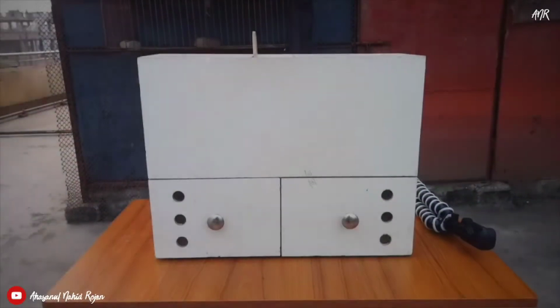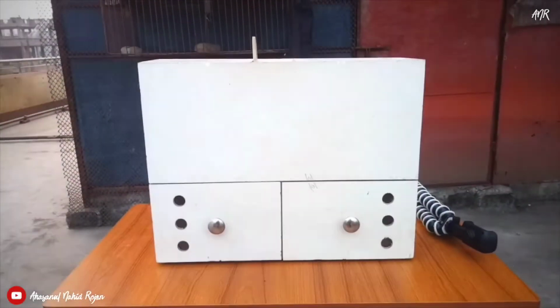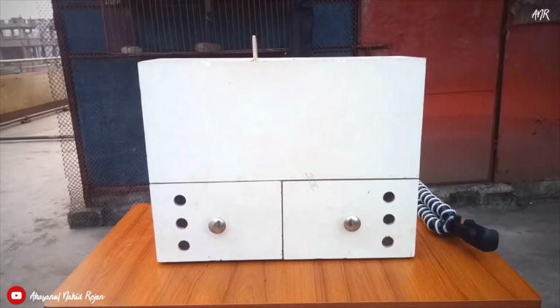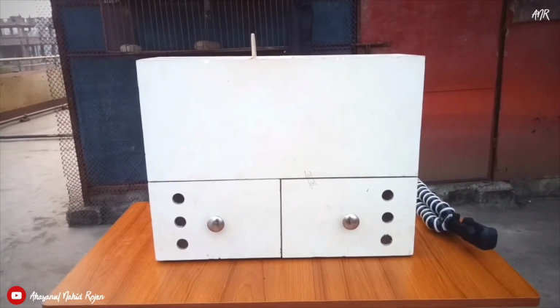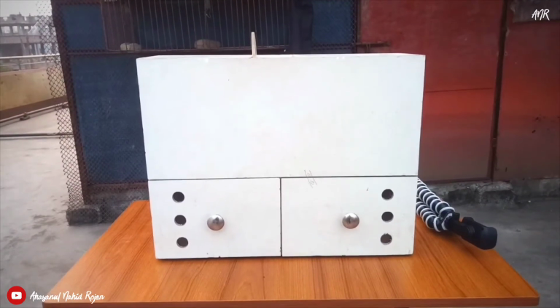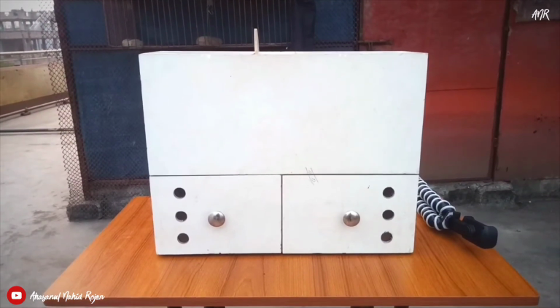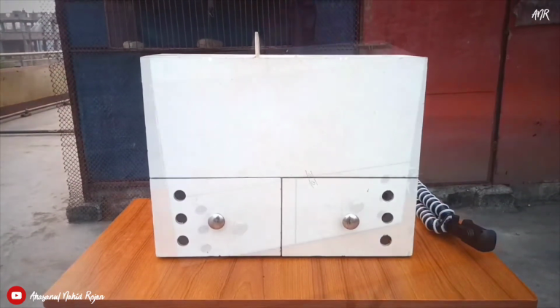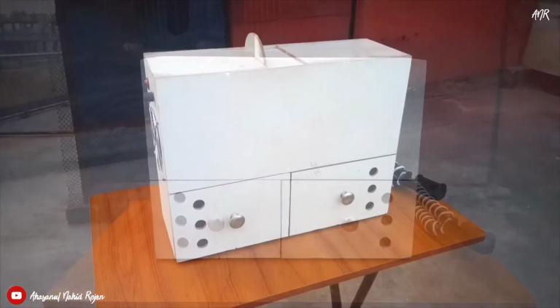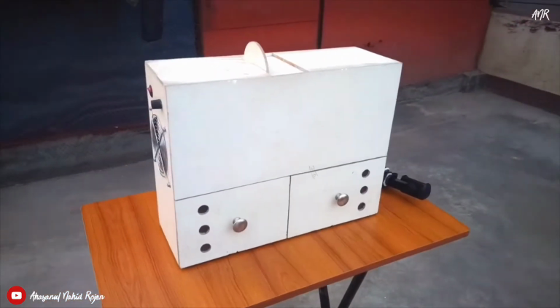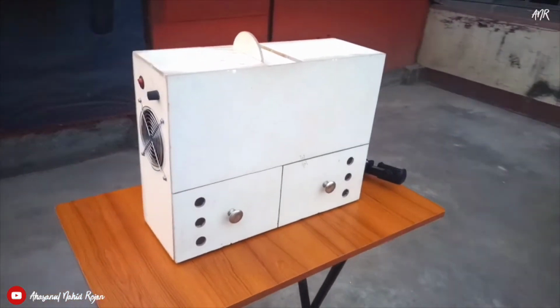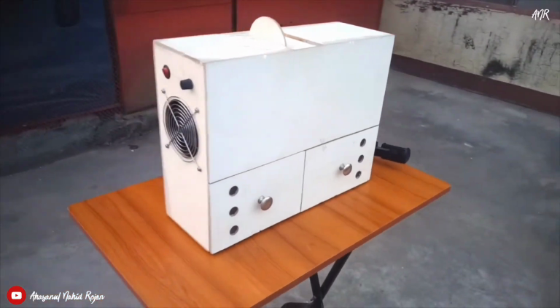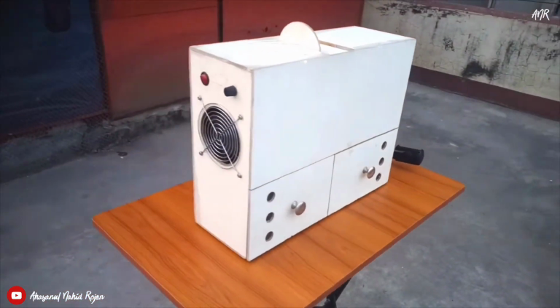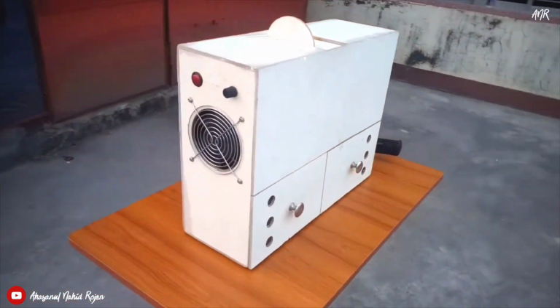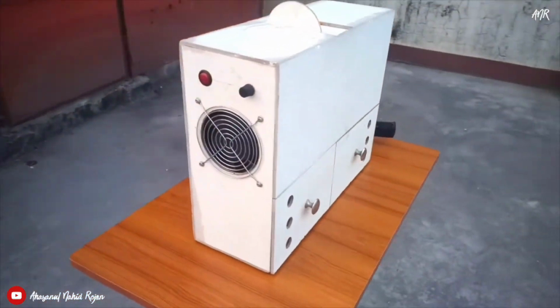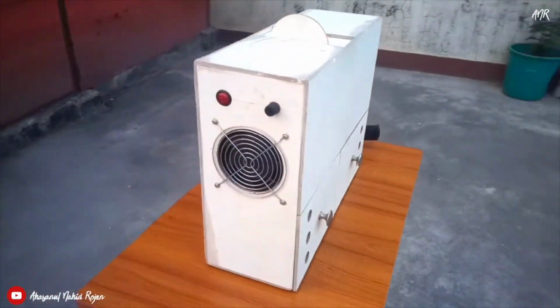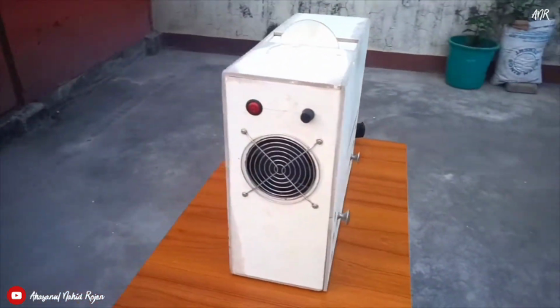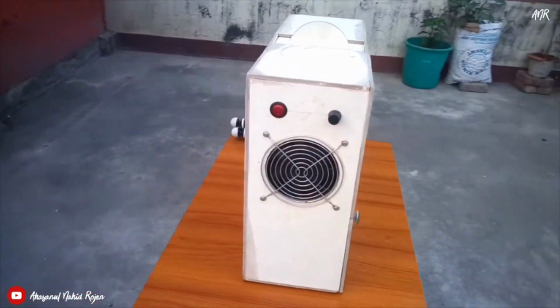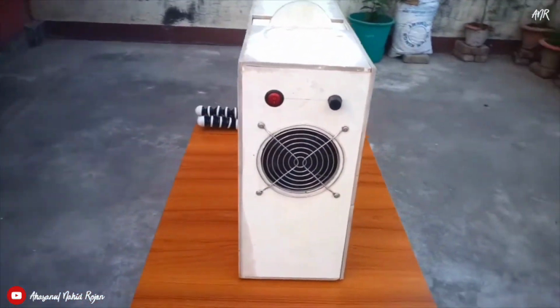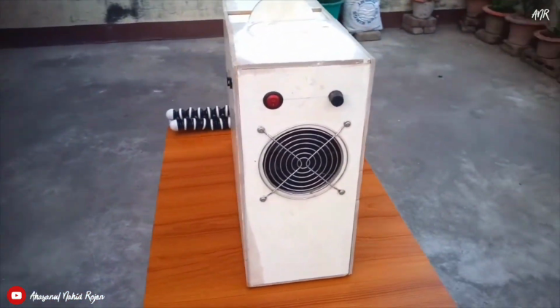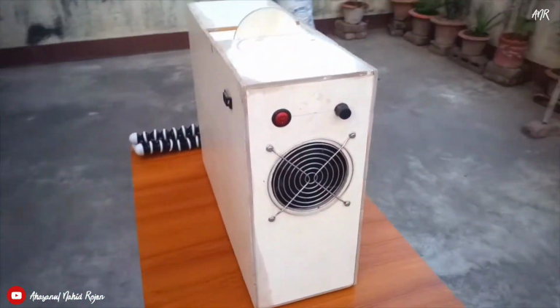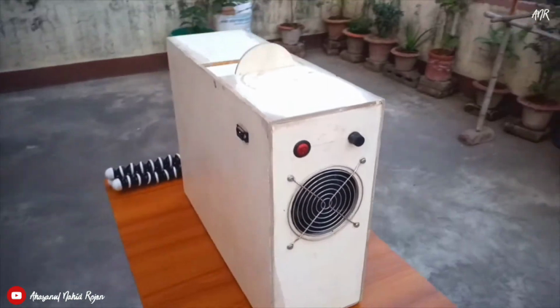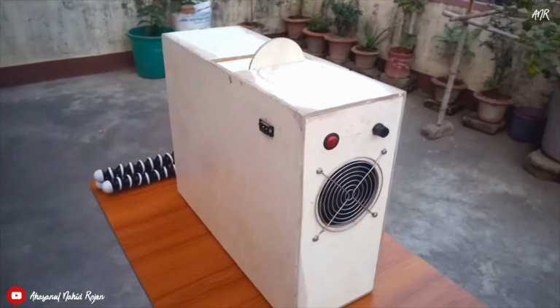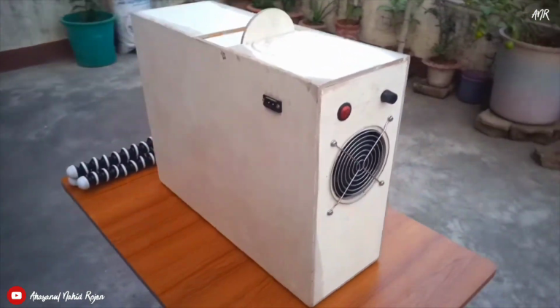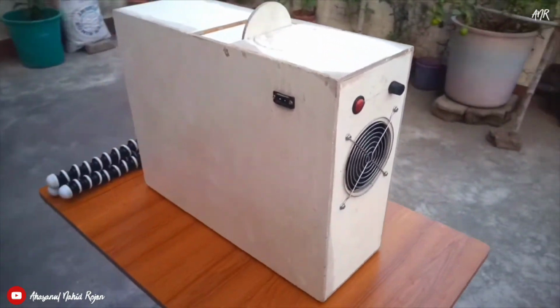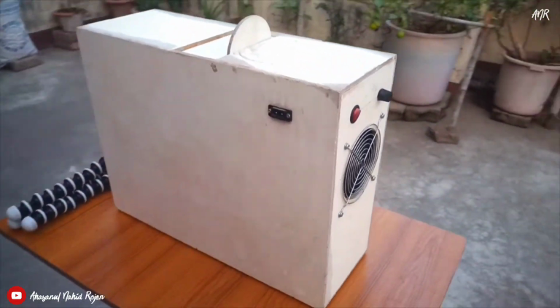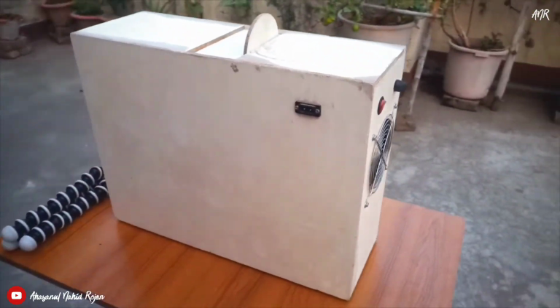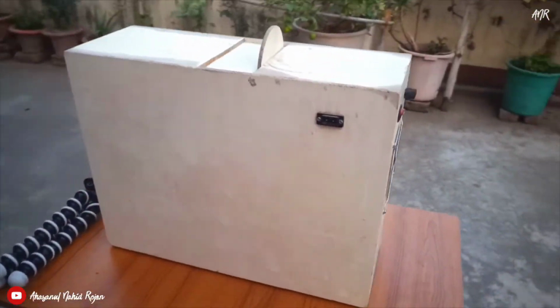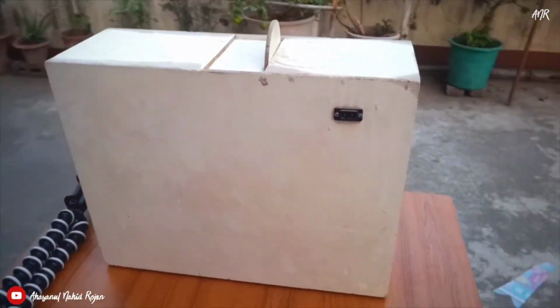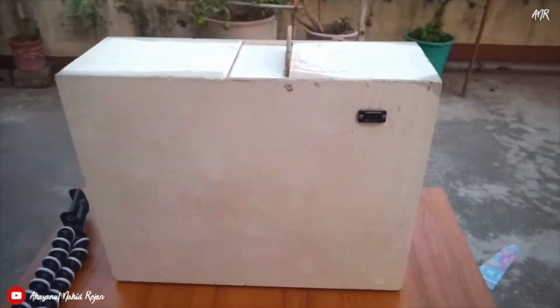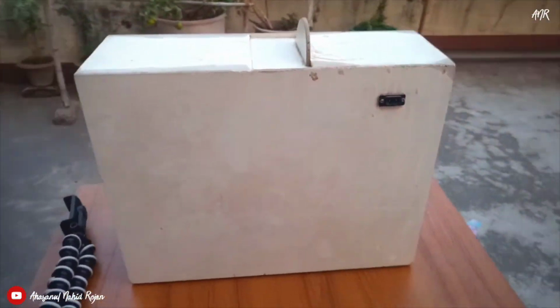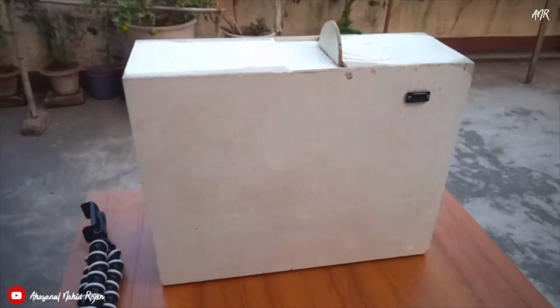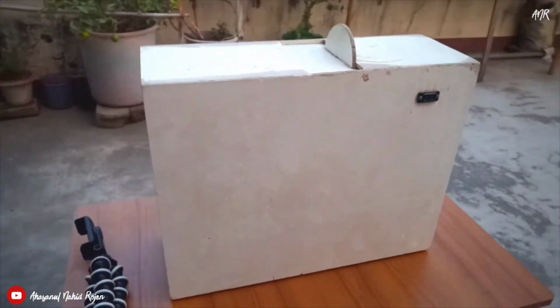Hello everyone, I am Rizun. In this video I am going to show you my seed cleaning machine and how it works.